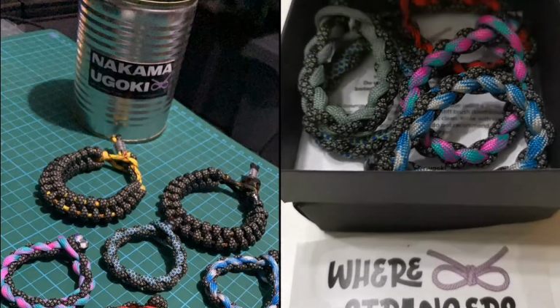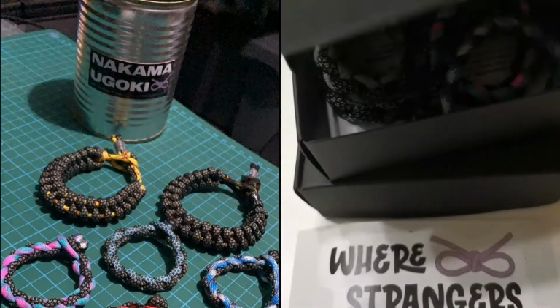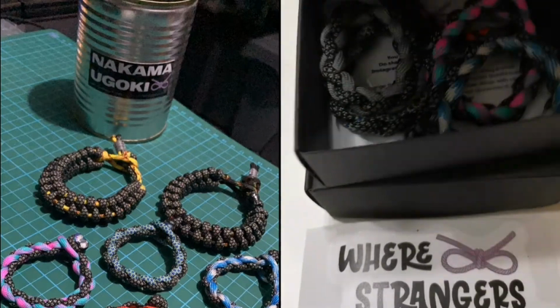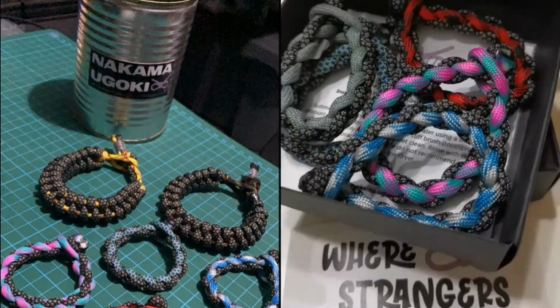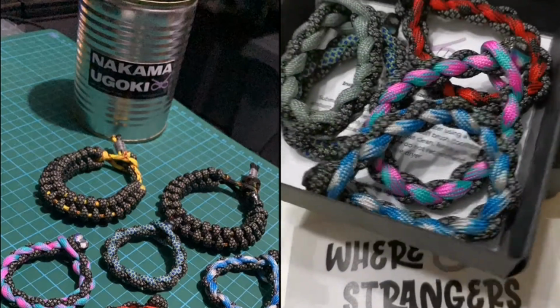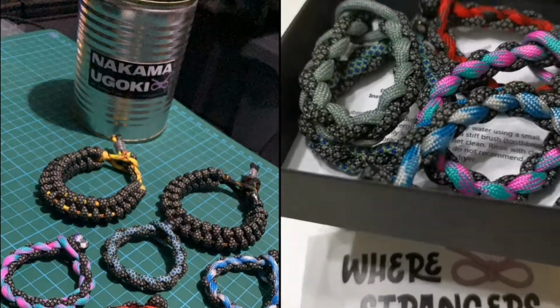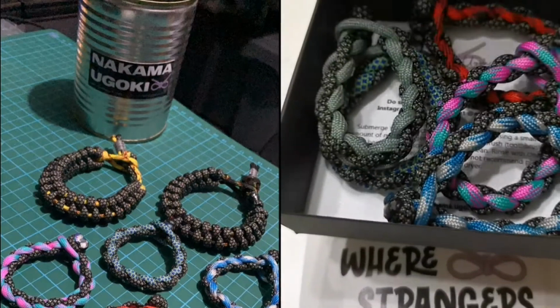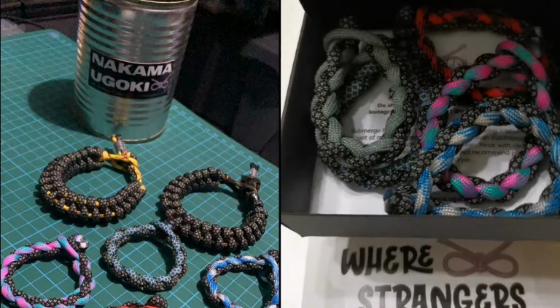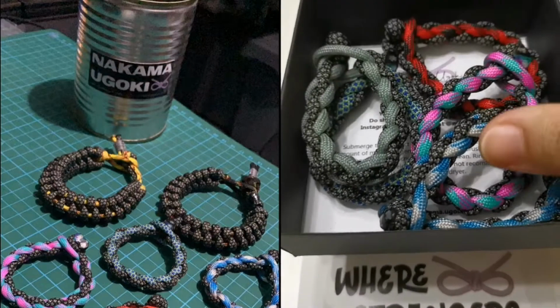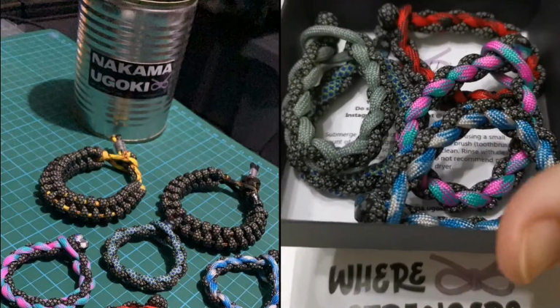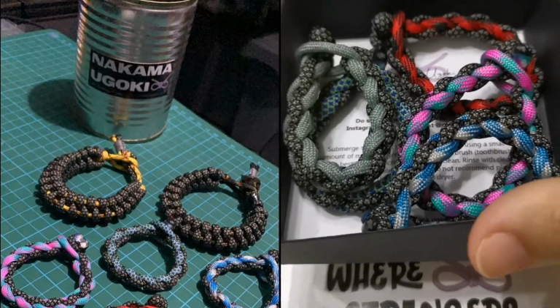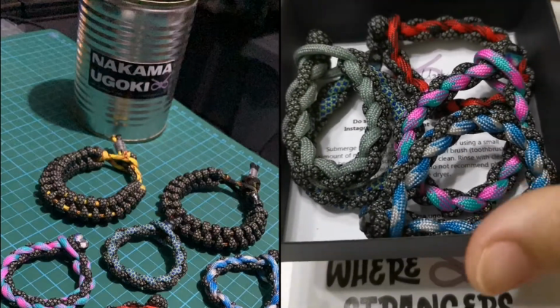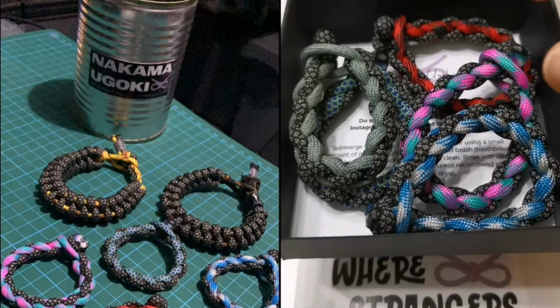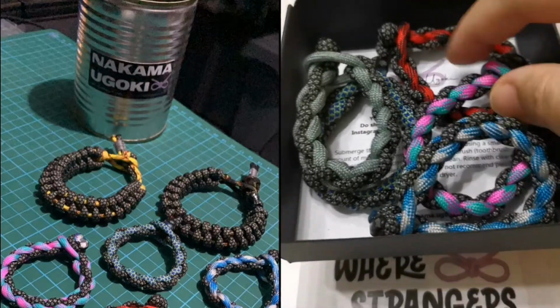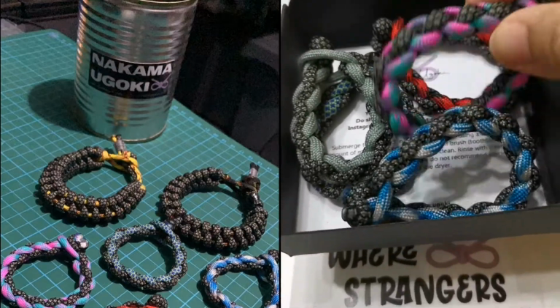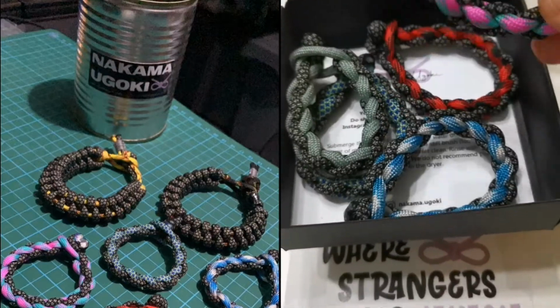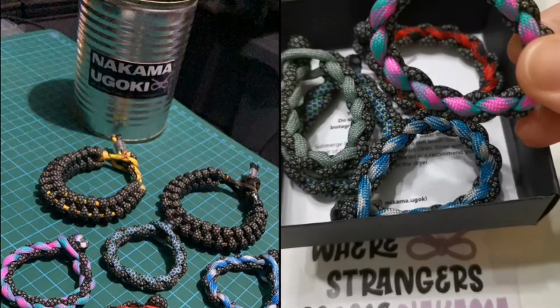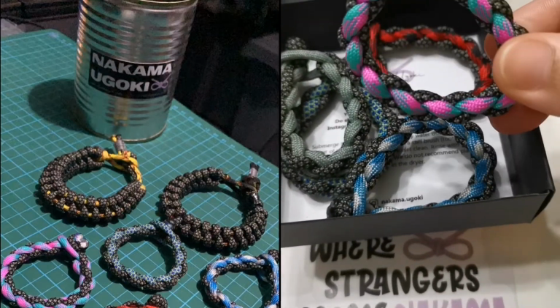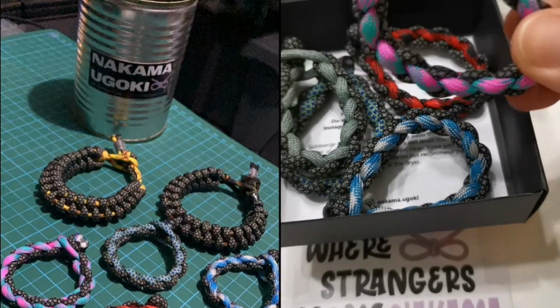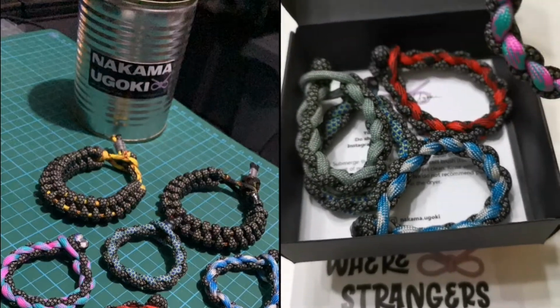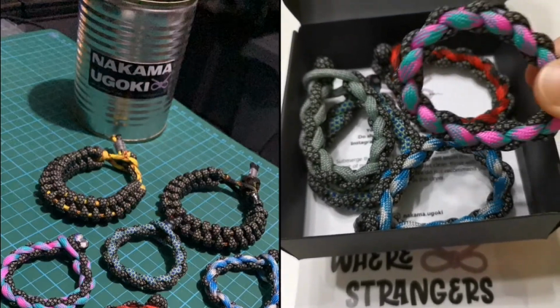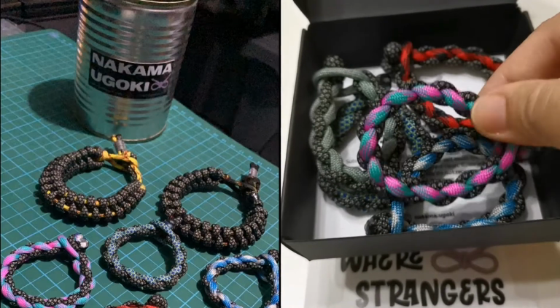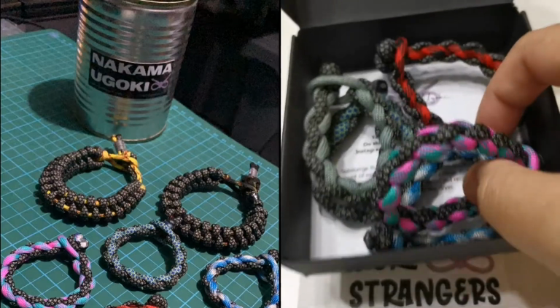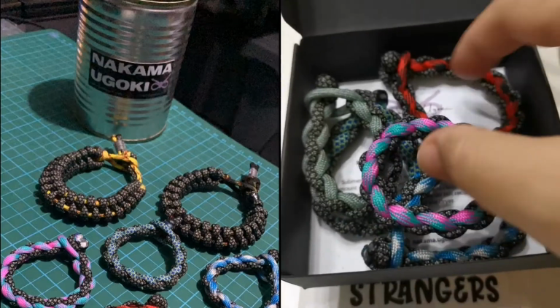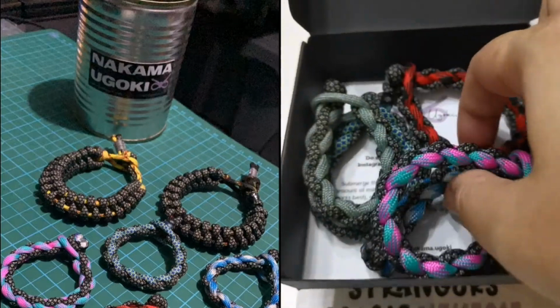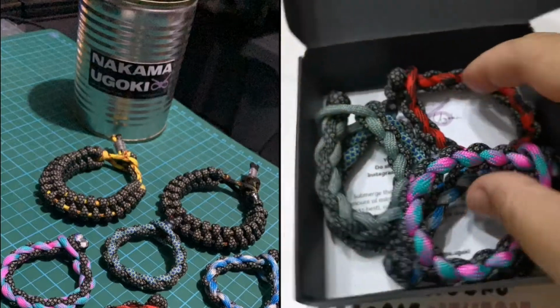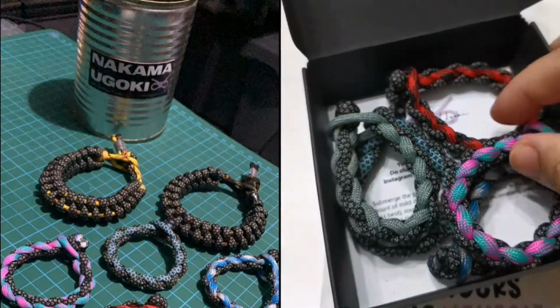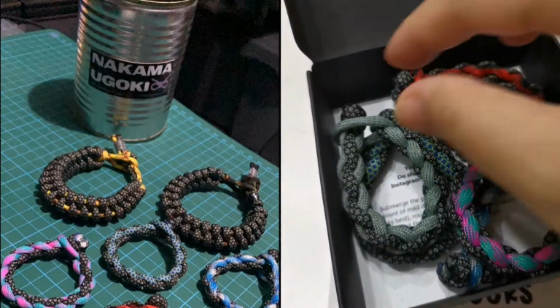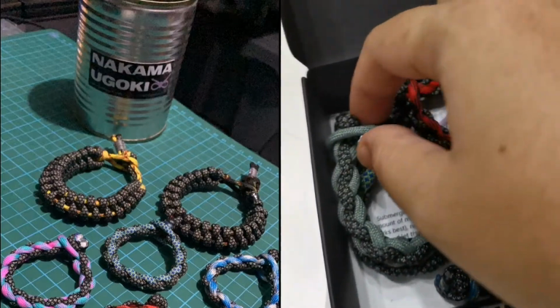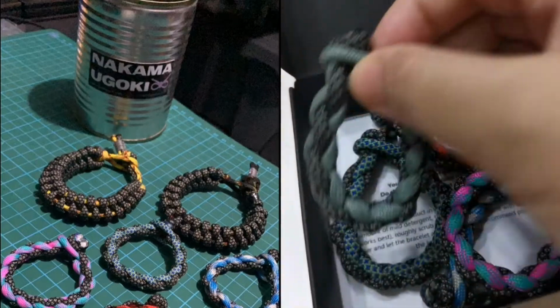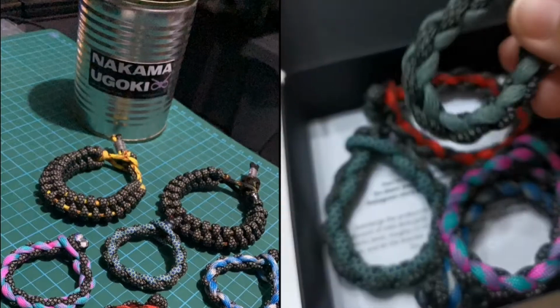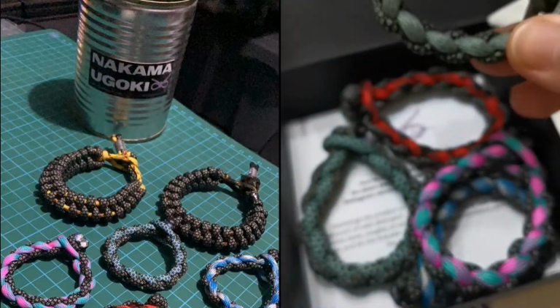You guys can check them out at their website for all the creative bracelets that they create. So cute! We got these for our daughters — look at this.